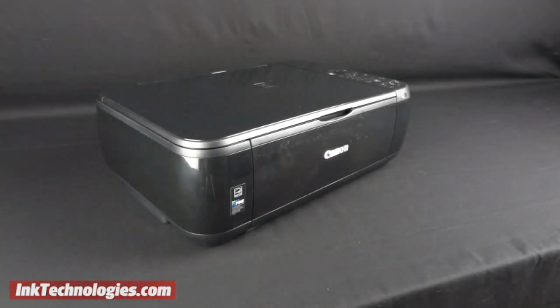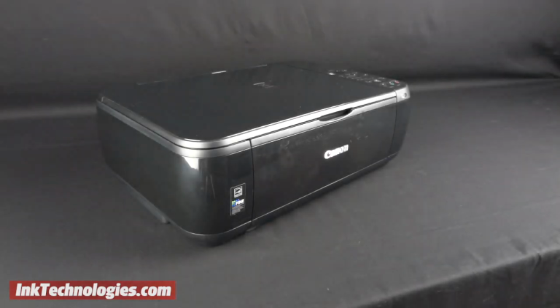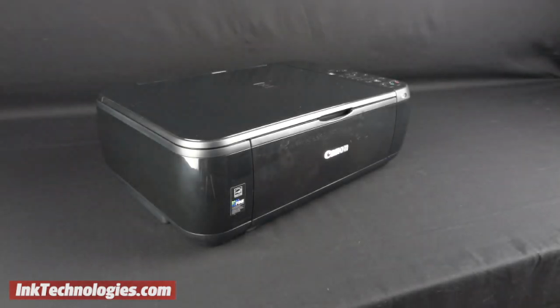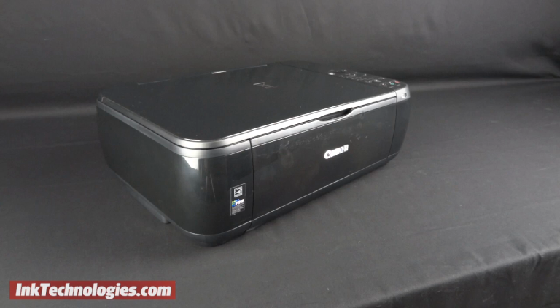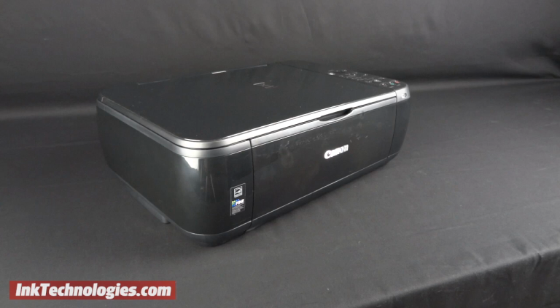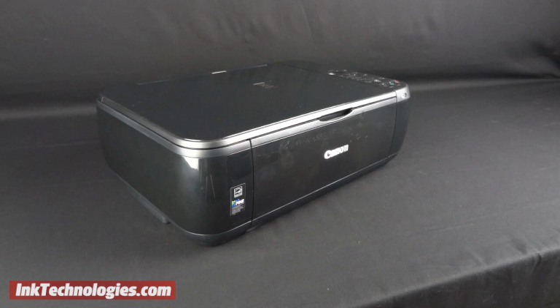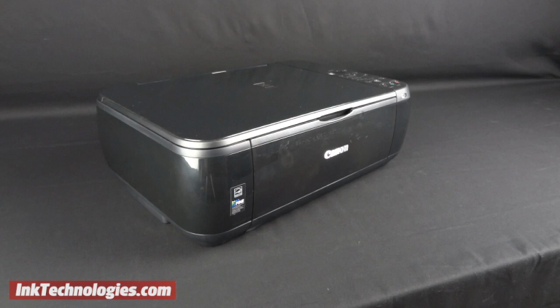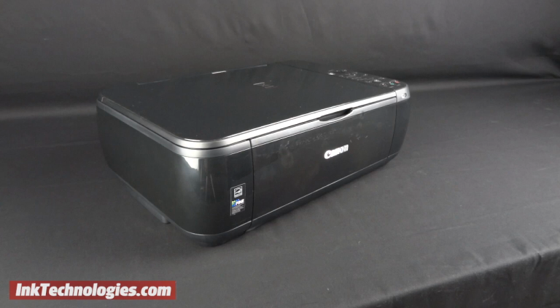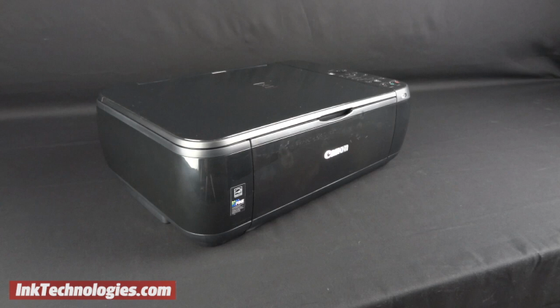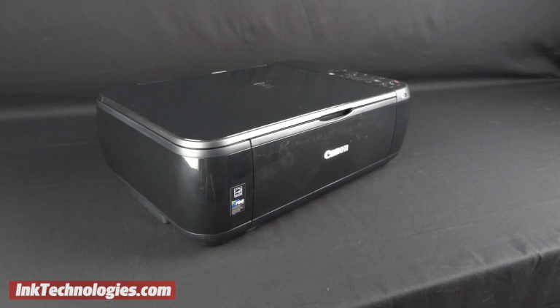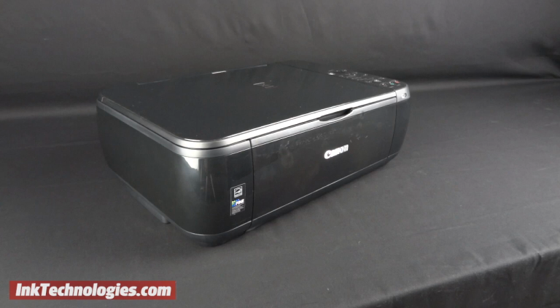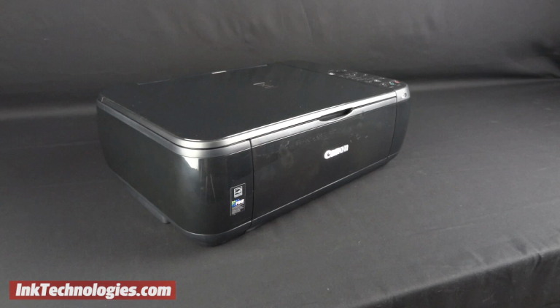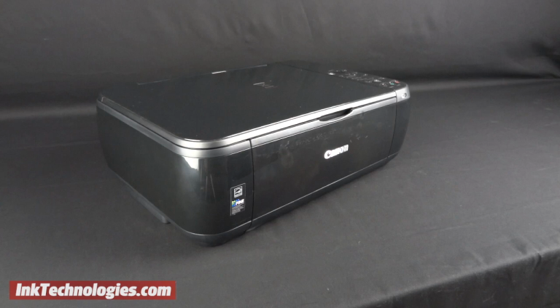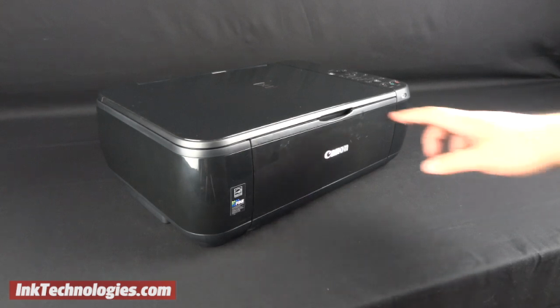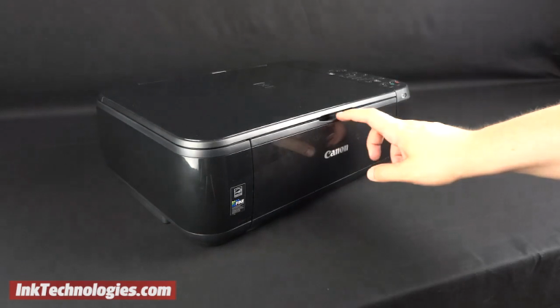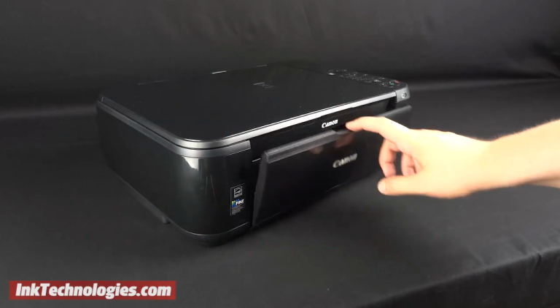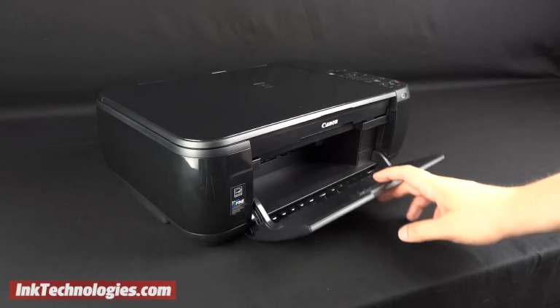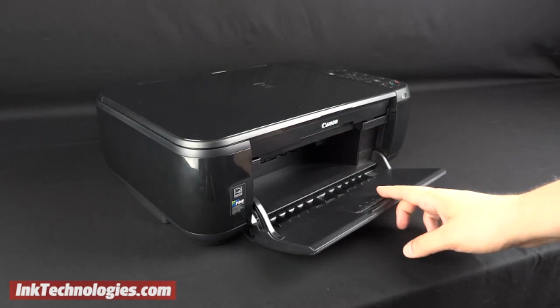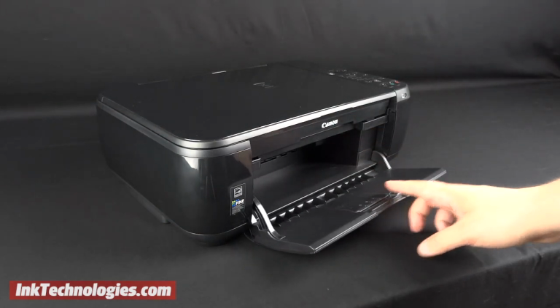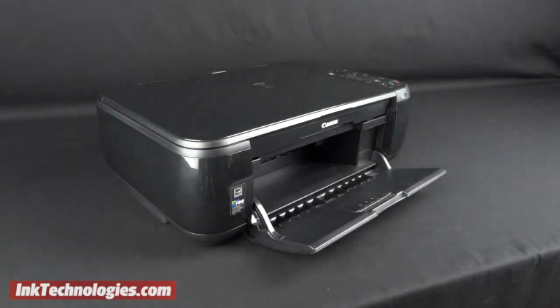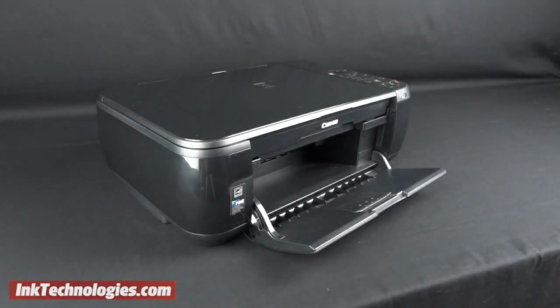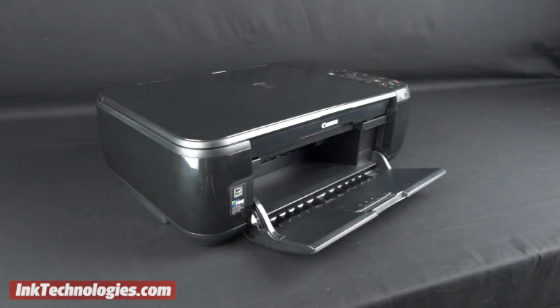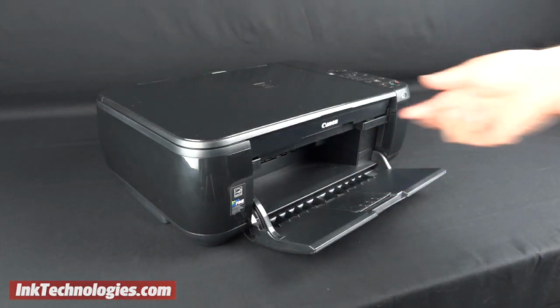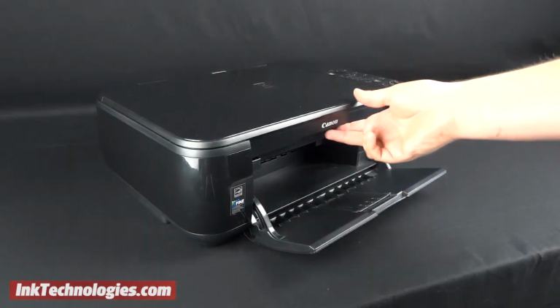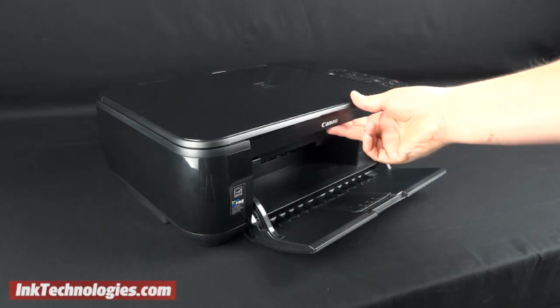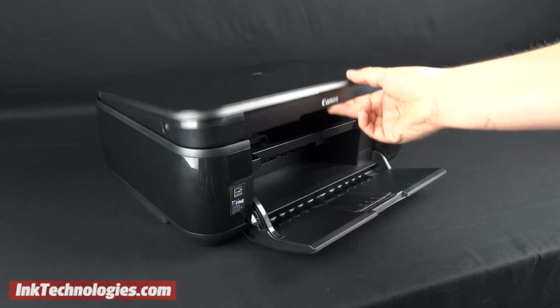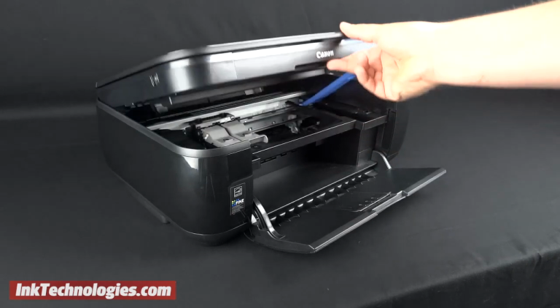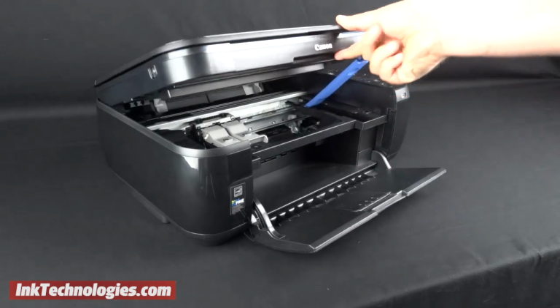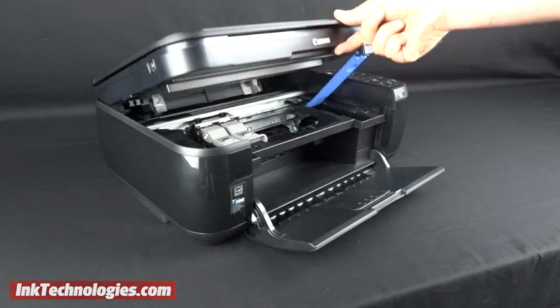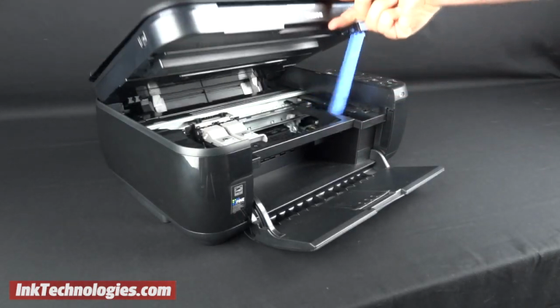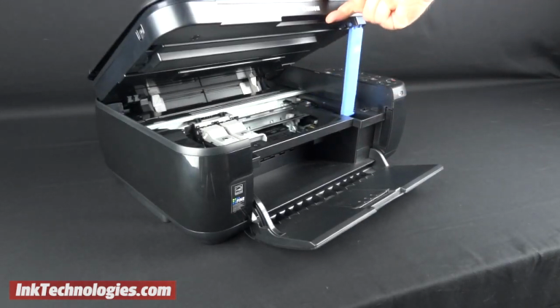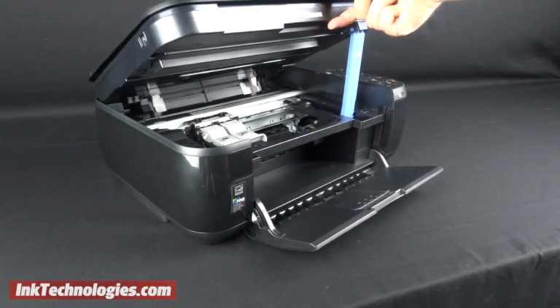Although the model shown here differs in color and appearance, the process is the same. With the printer turned on, open the paper tray and lift up from the paper tray area to open the top cover. A plastic lever will slide out on one side to keep the cover safely propped up.